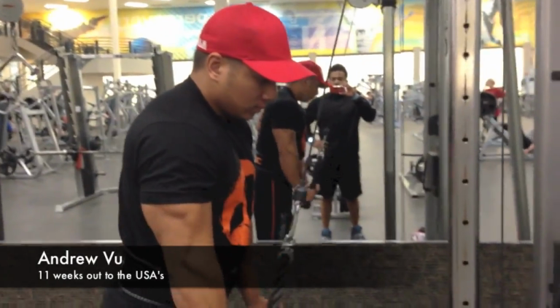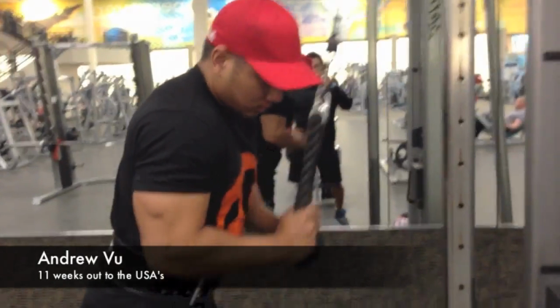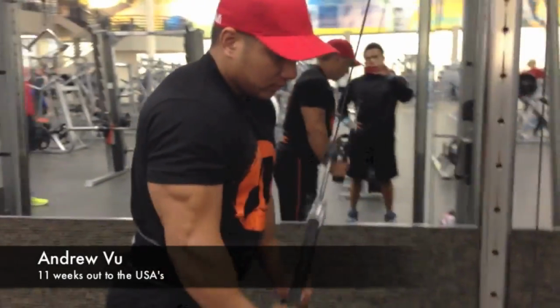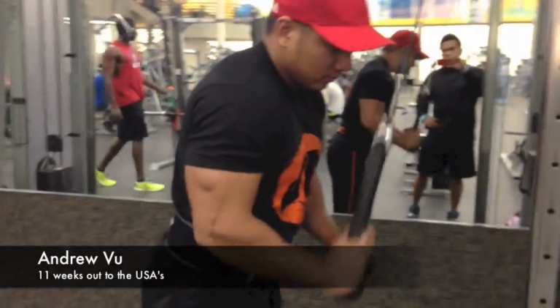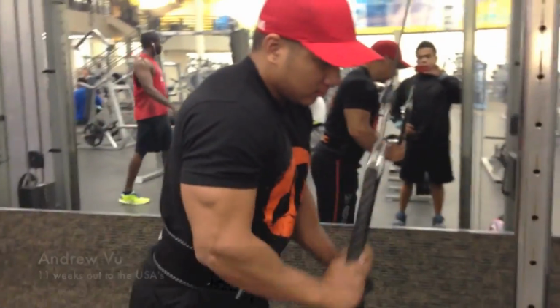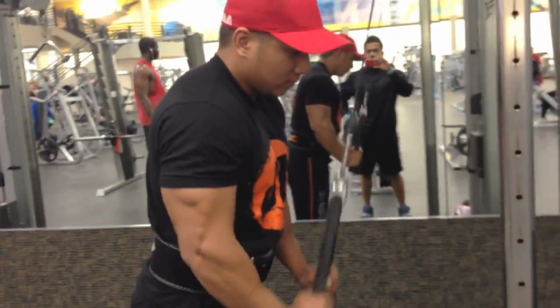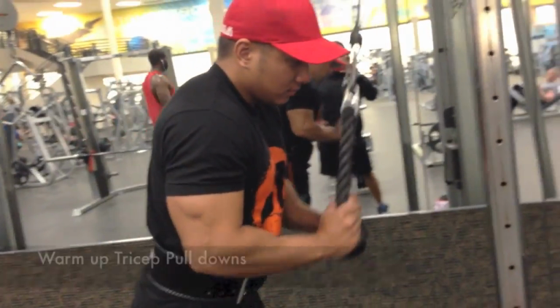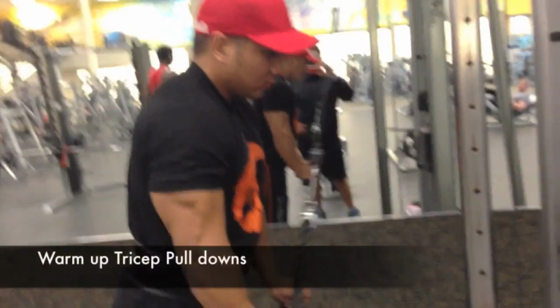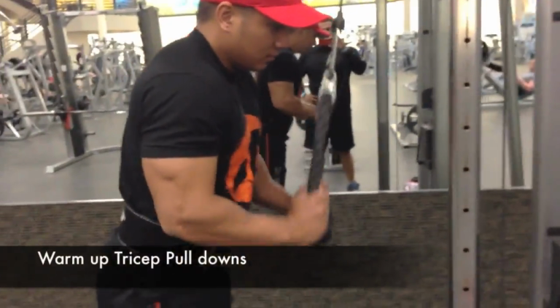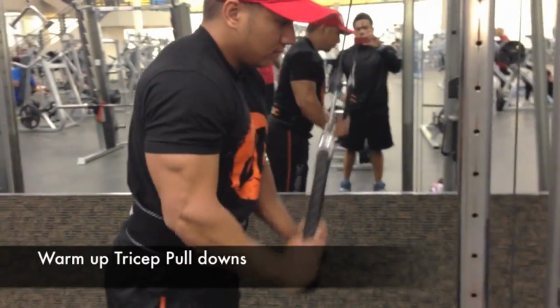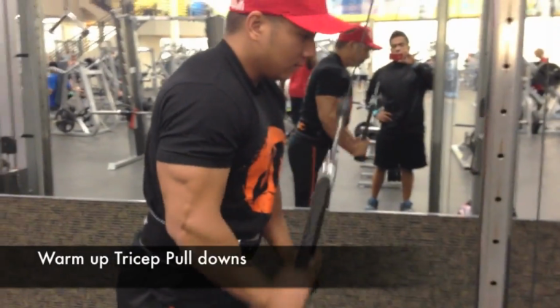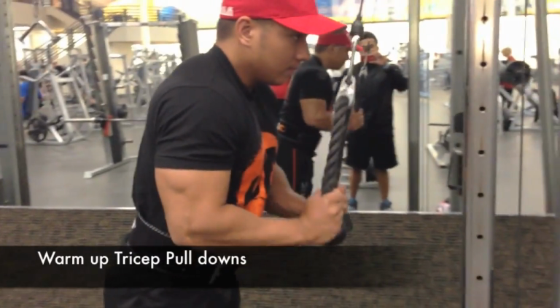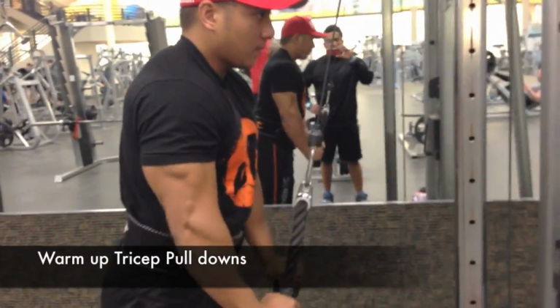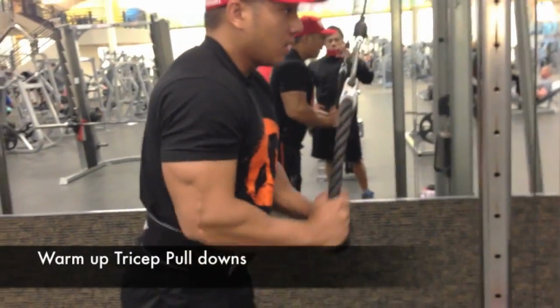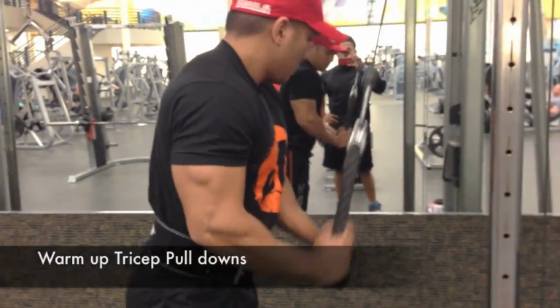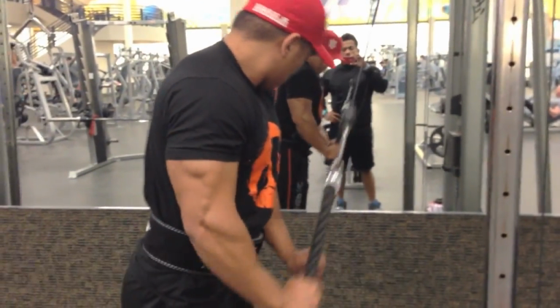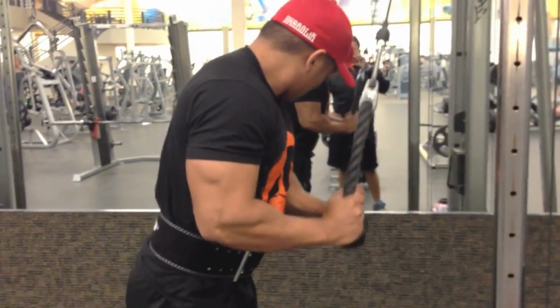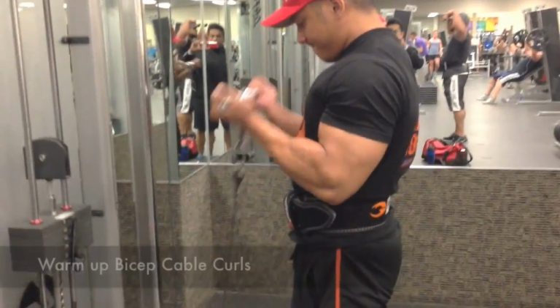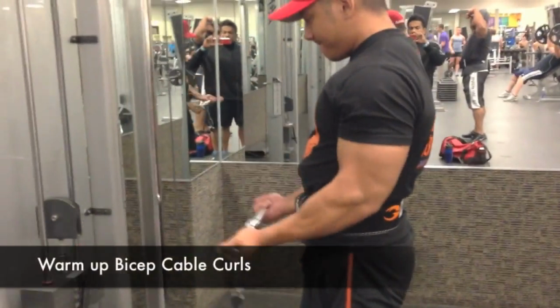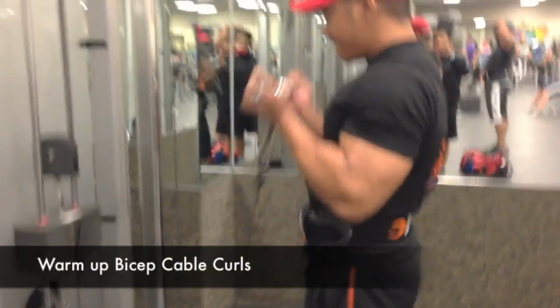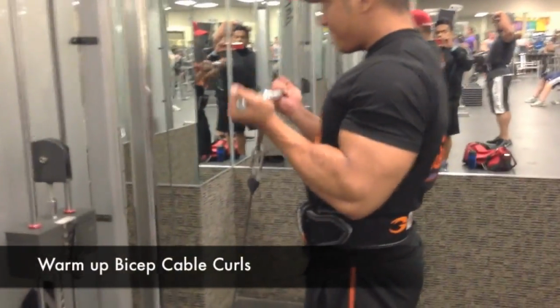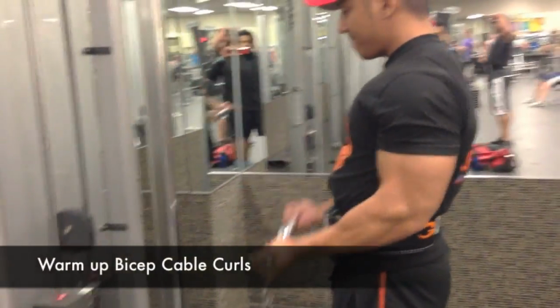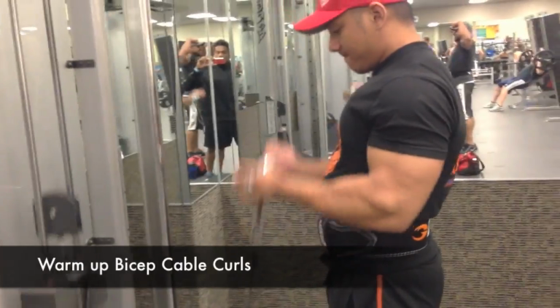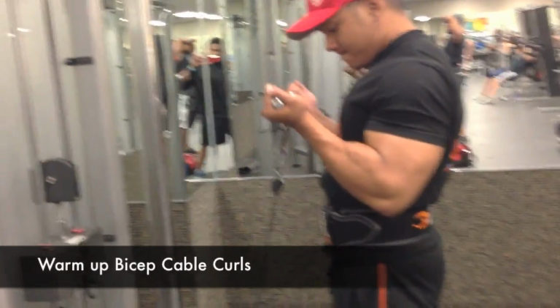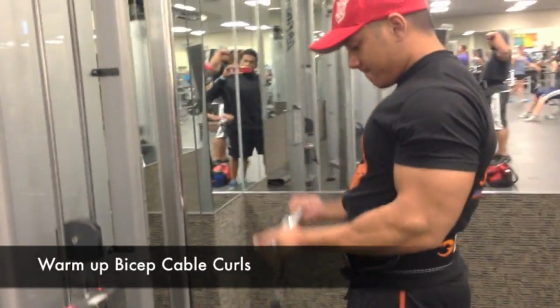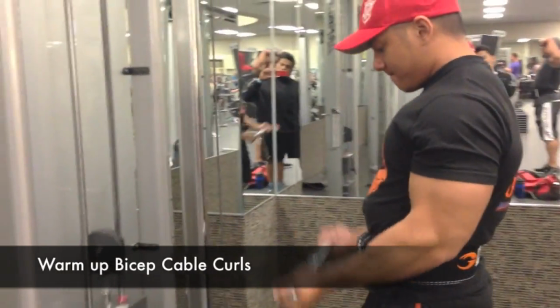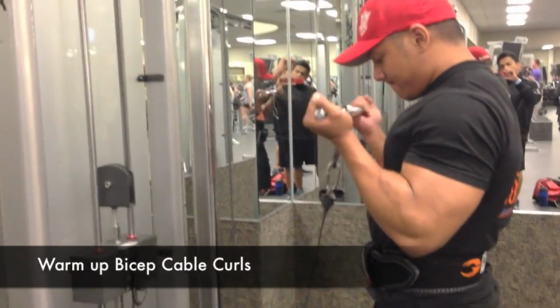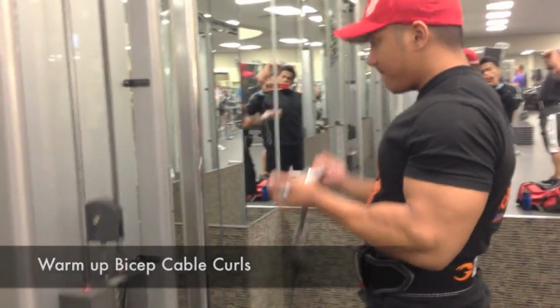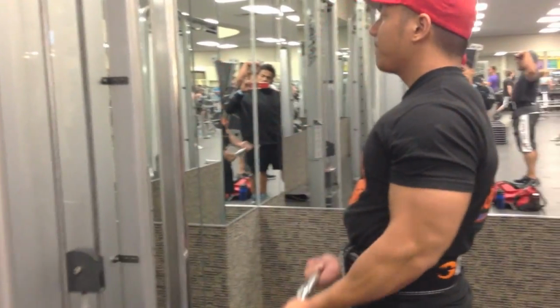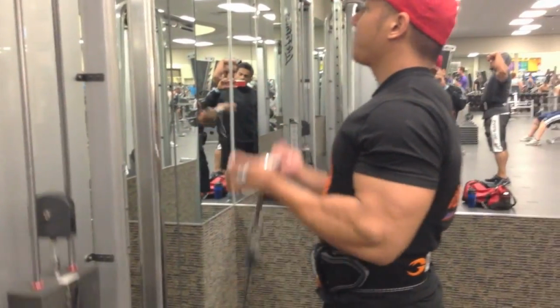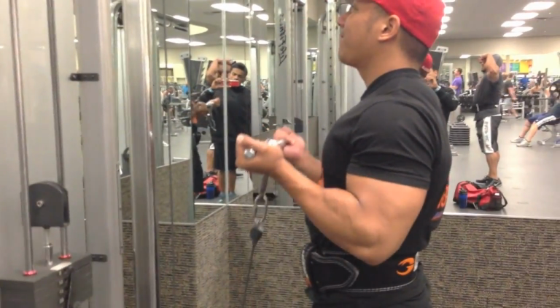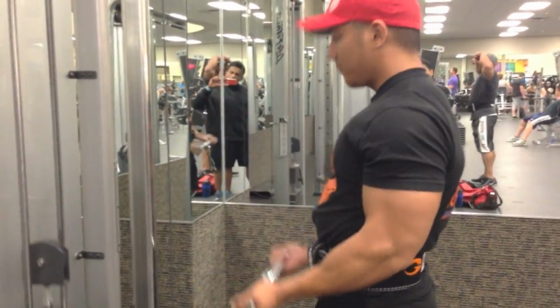What we have right here are your warm-ups: 12 reps, pull-down, body upright. You jump right into warm-up curls, tight squeeze, 8 reps.